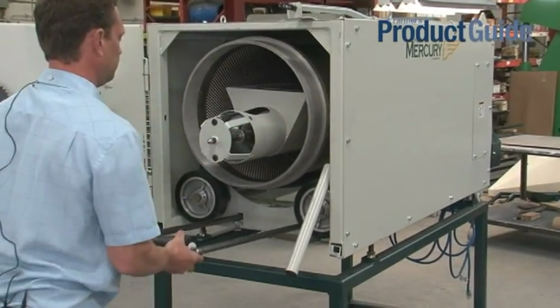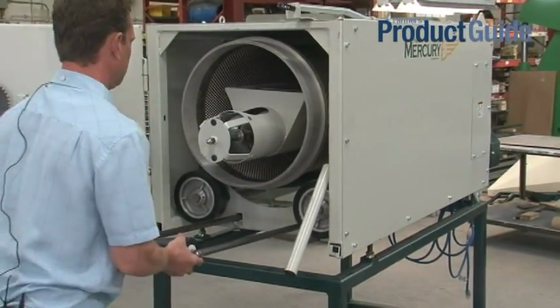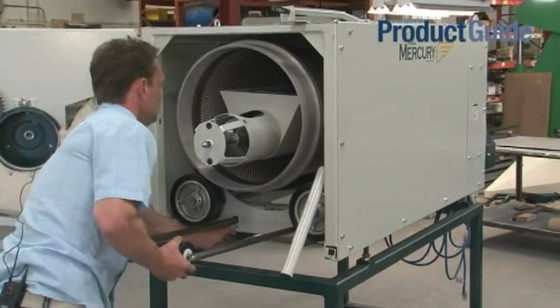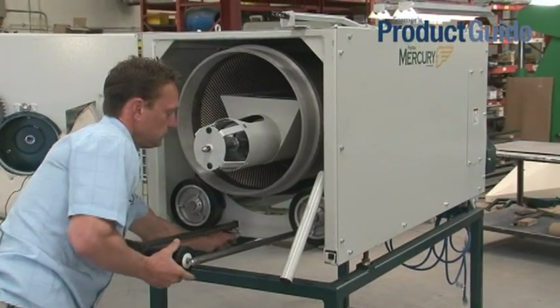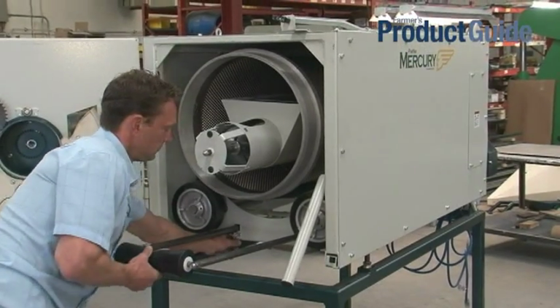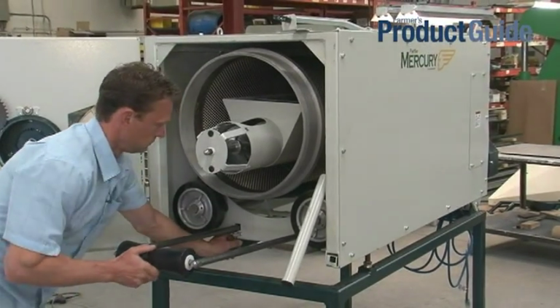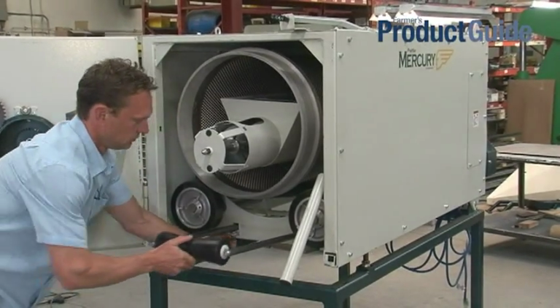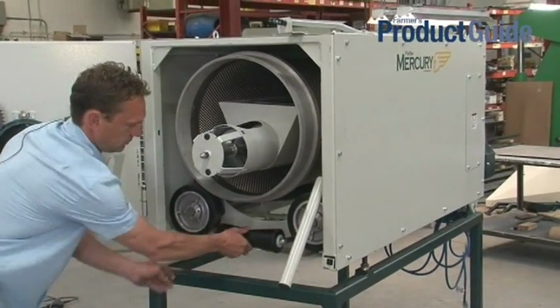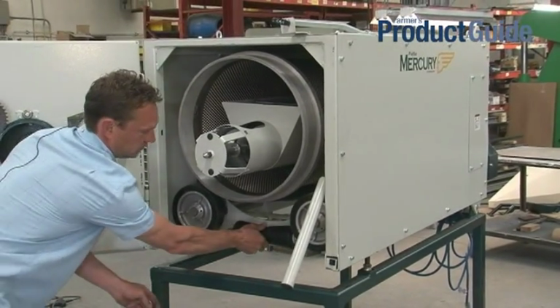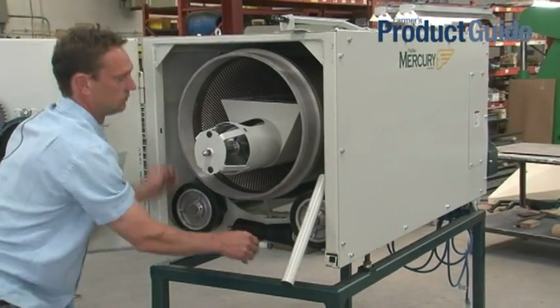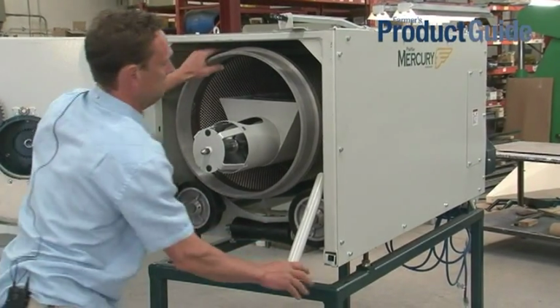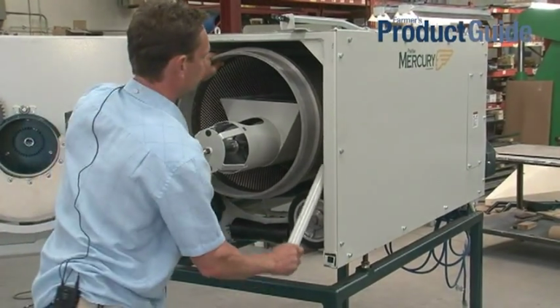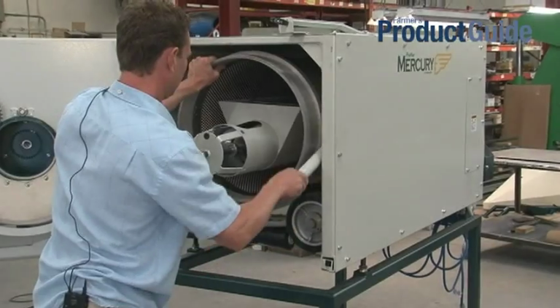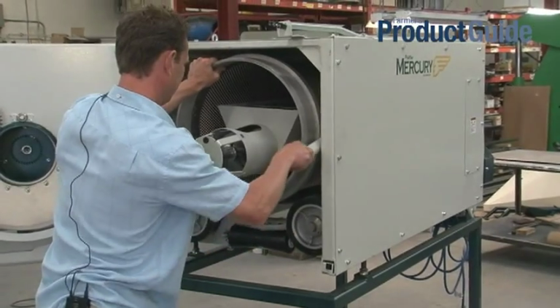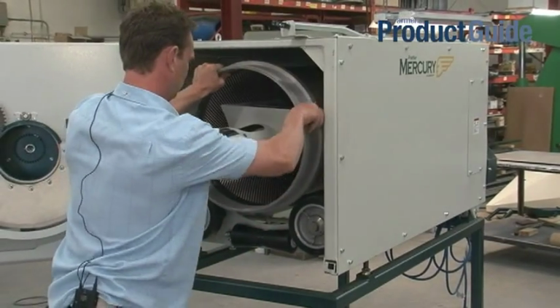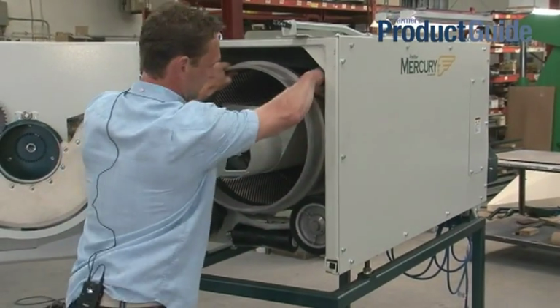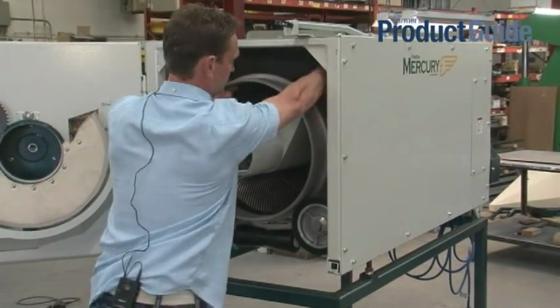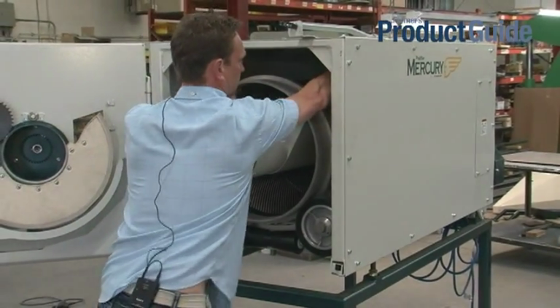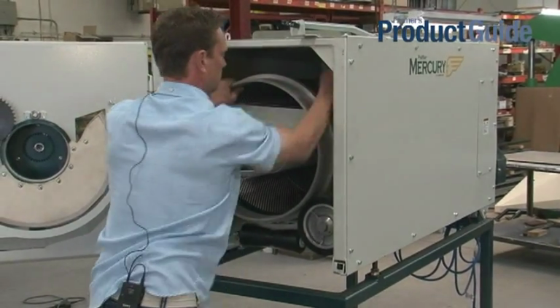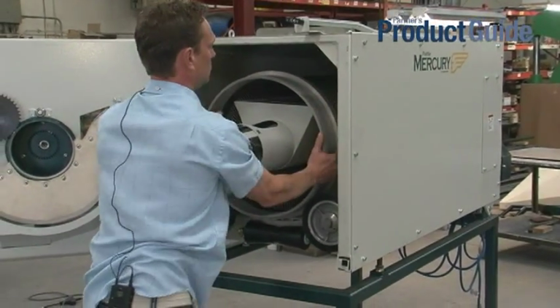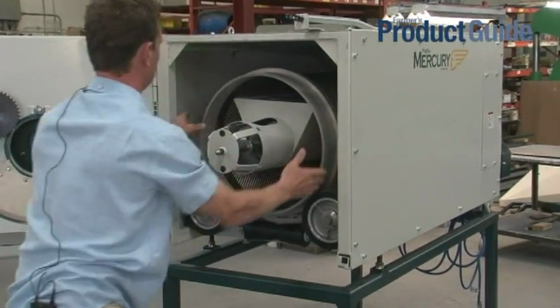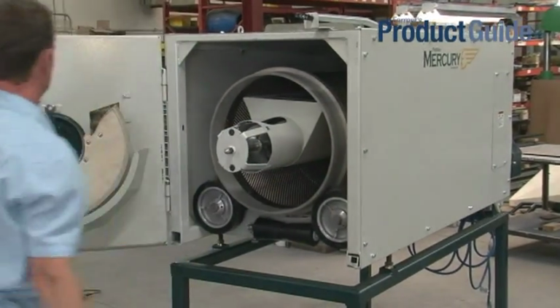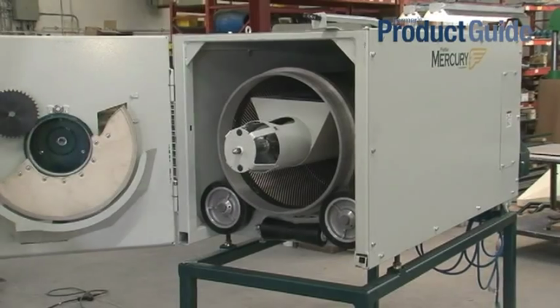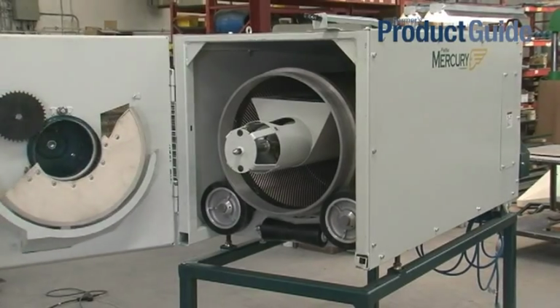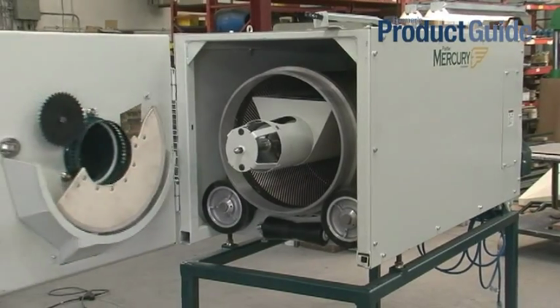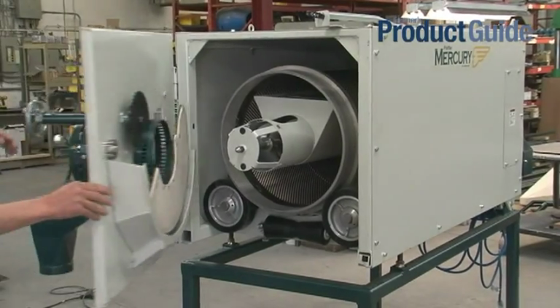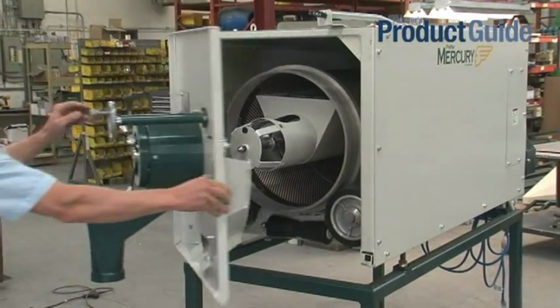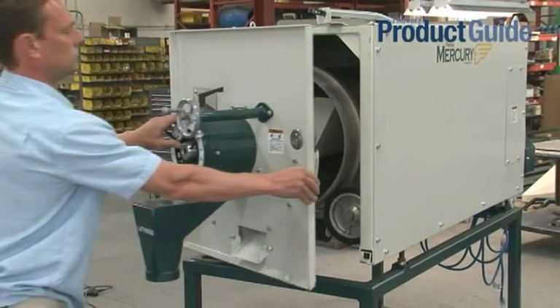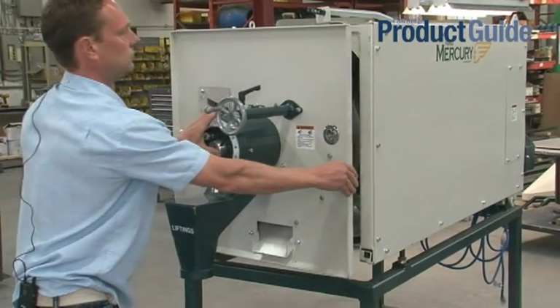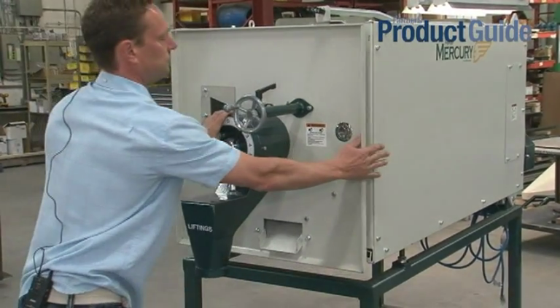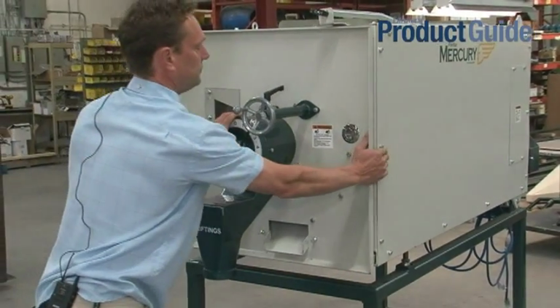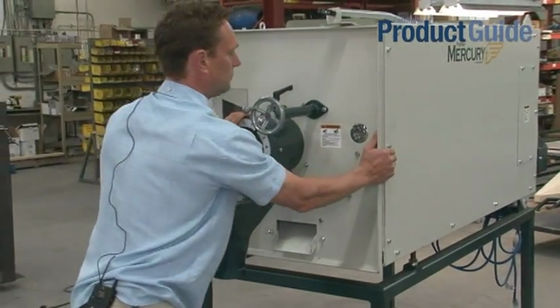Put your slide in, drop the lever back down. Then you close your door and unlock your trough.